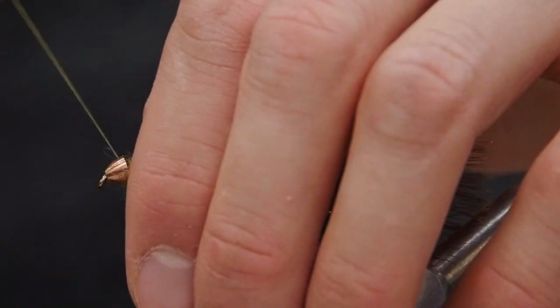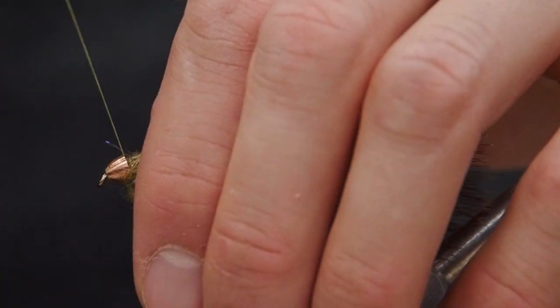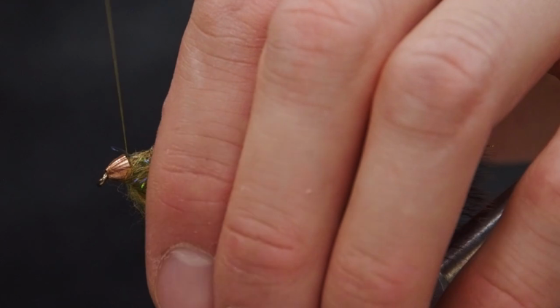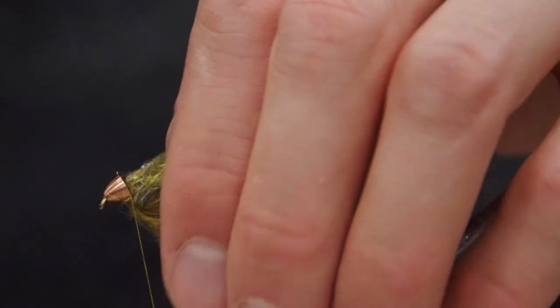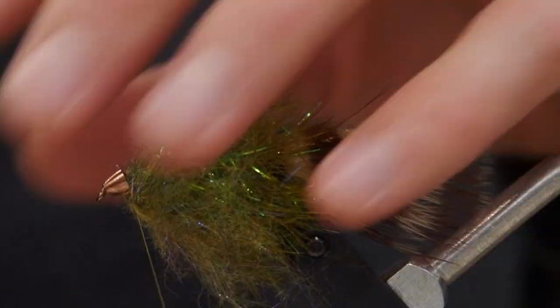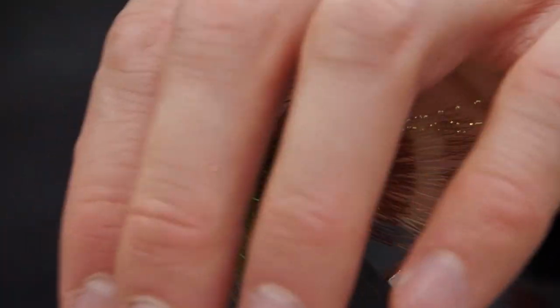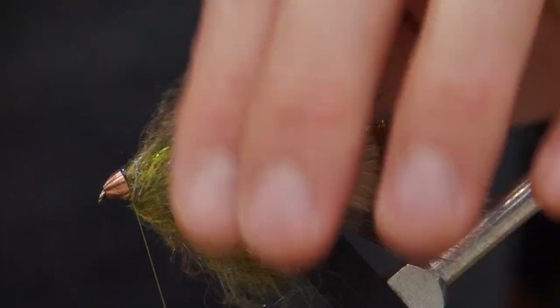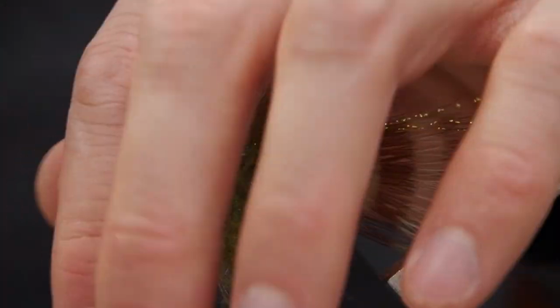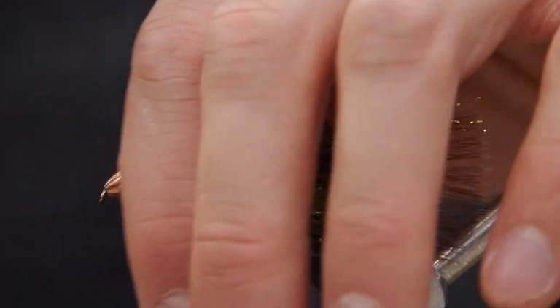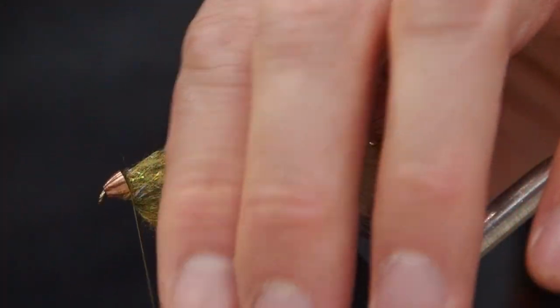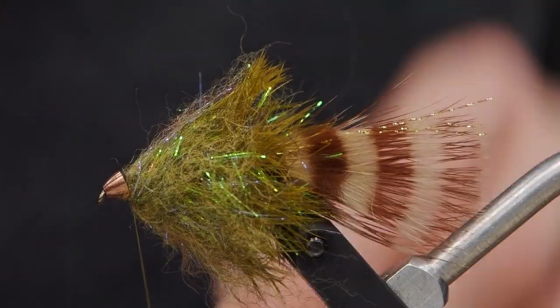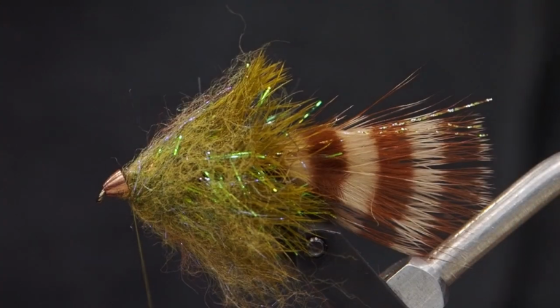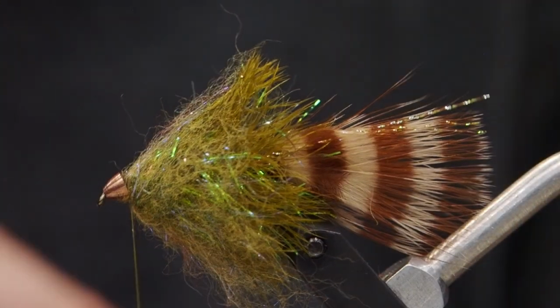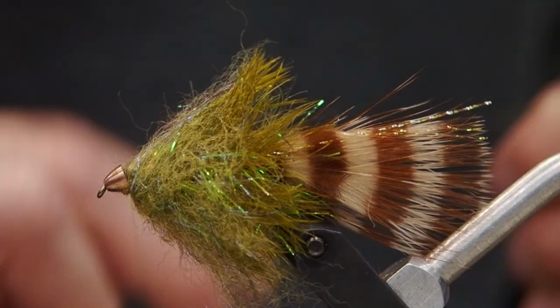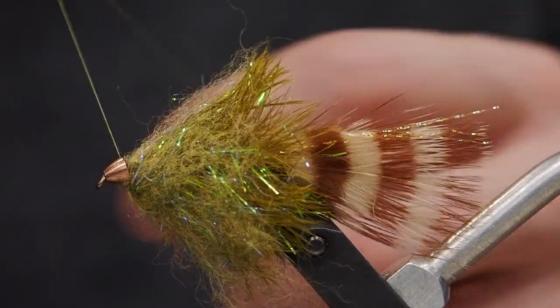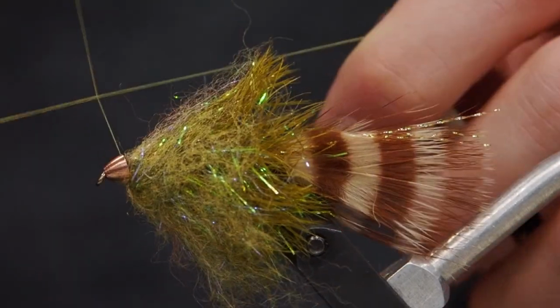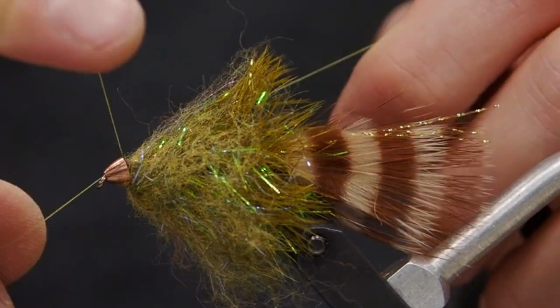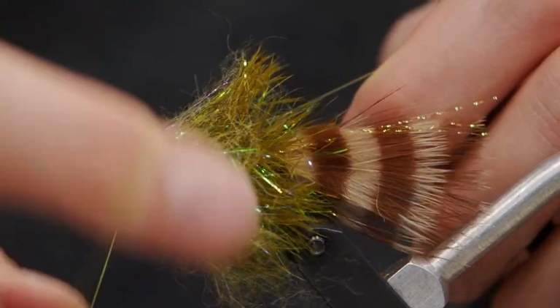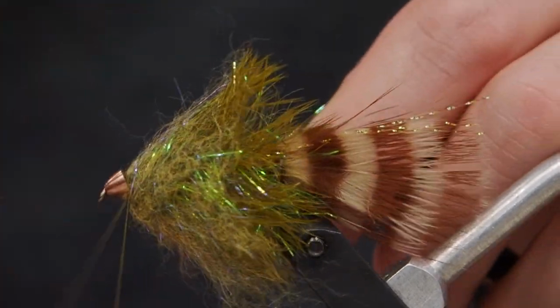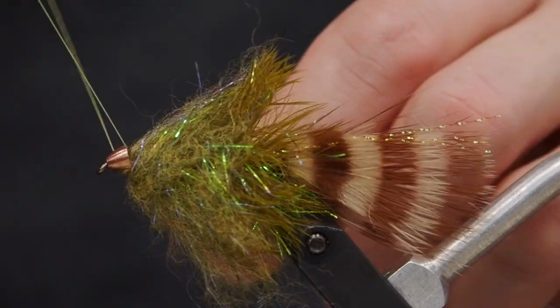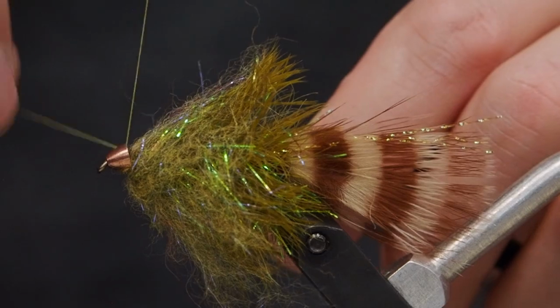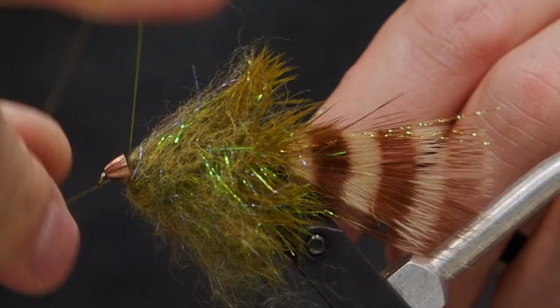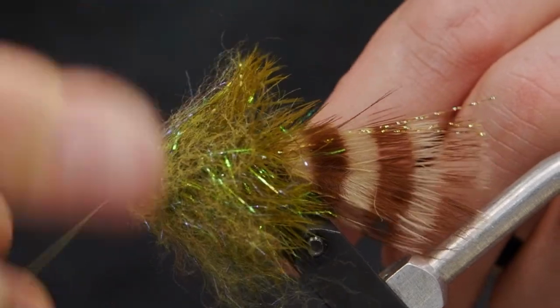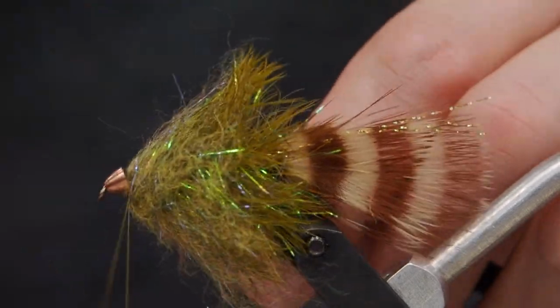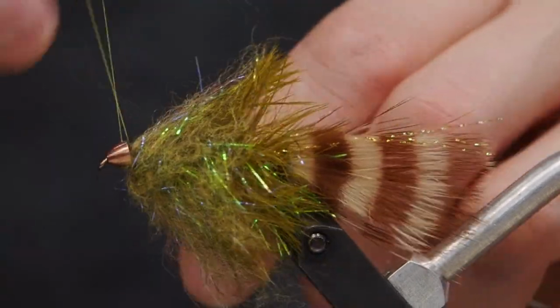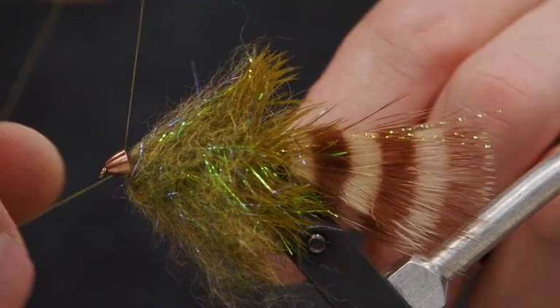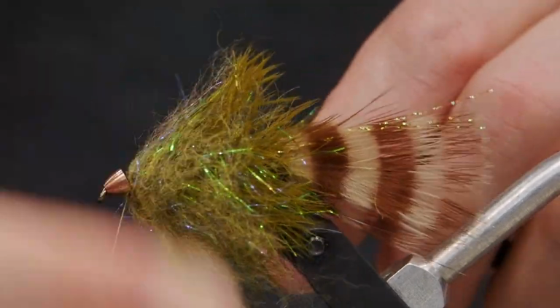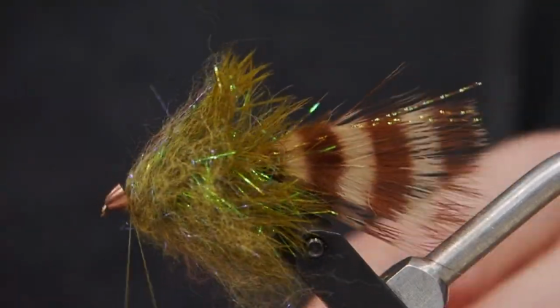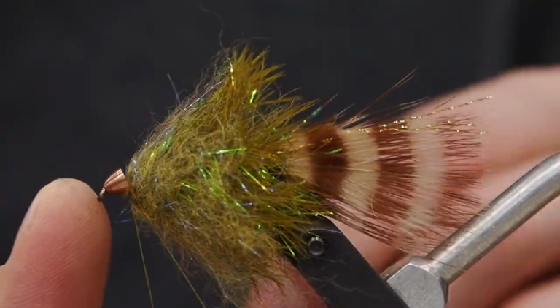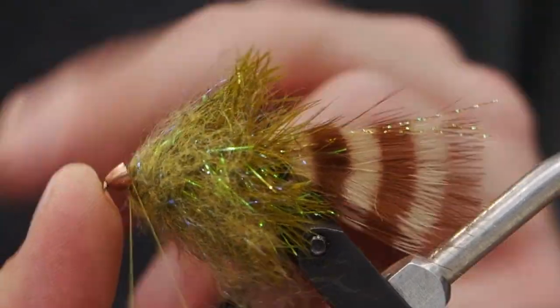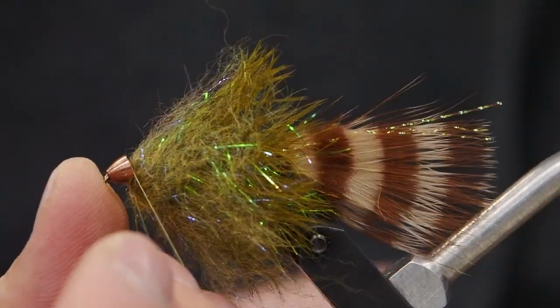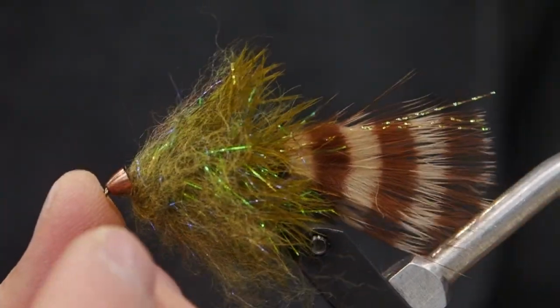Once that's done, you can go ahead and whip finish the fly, apply any head cement if that's your thing, and that's the complex twist bugger.